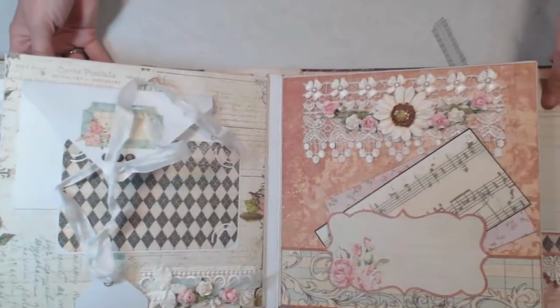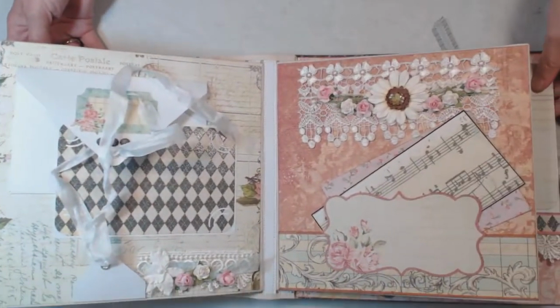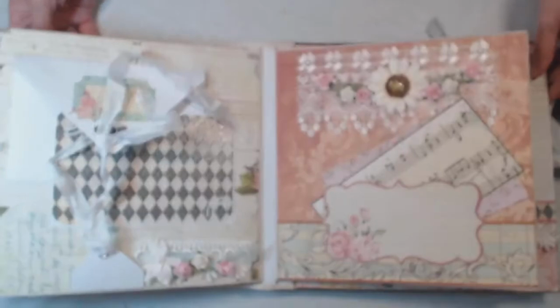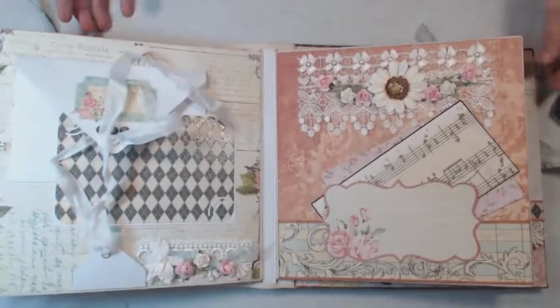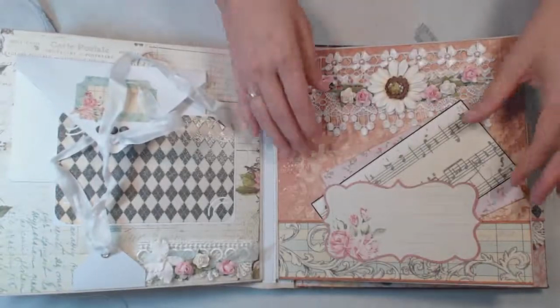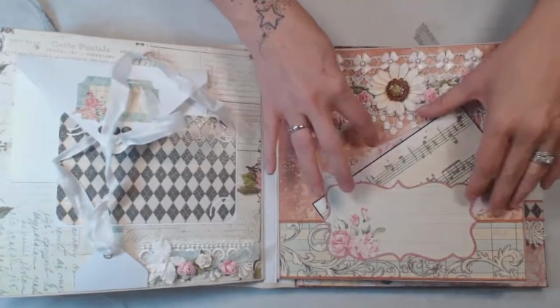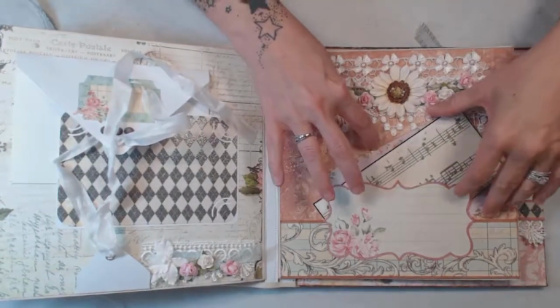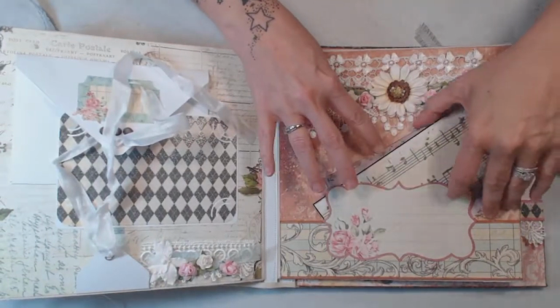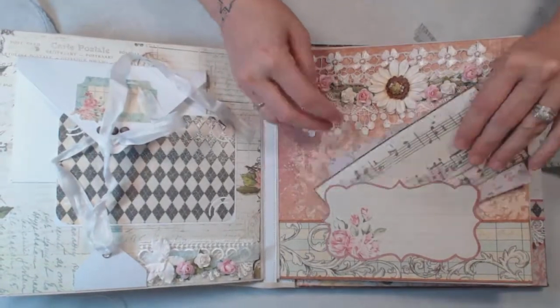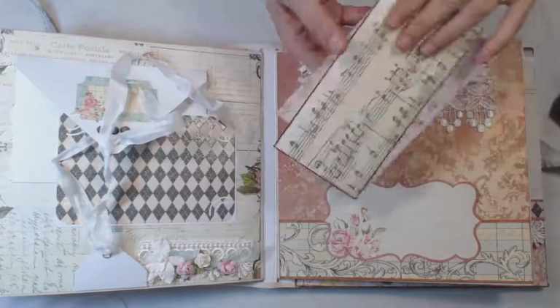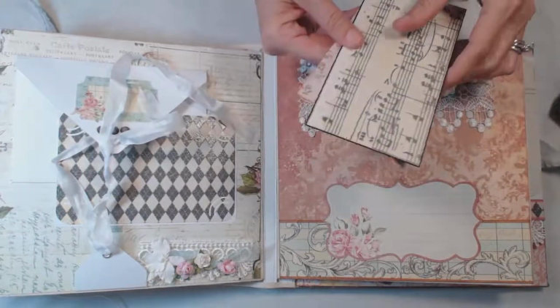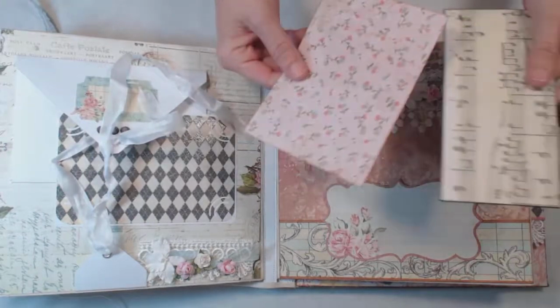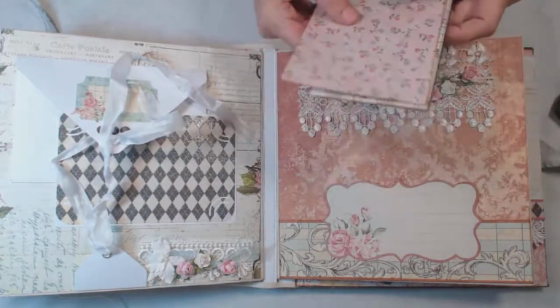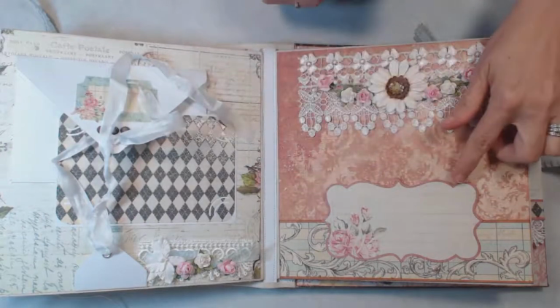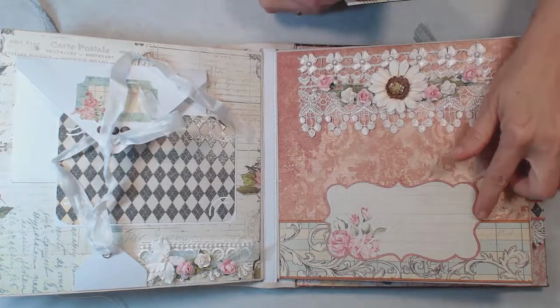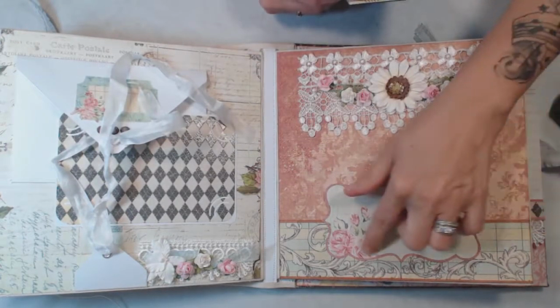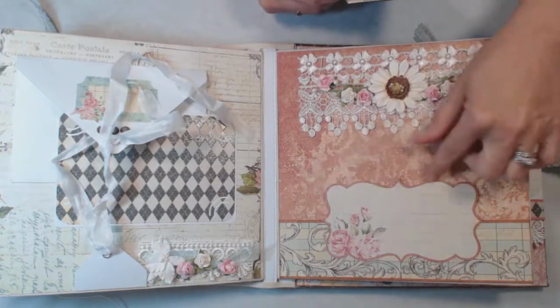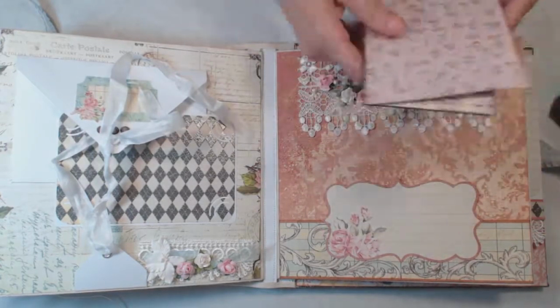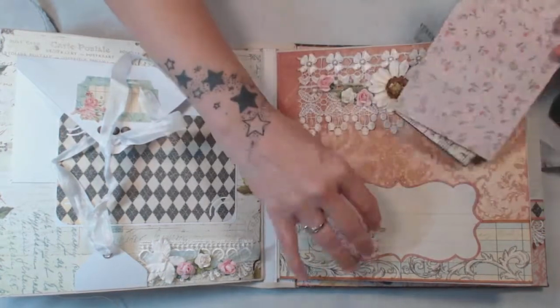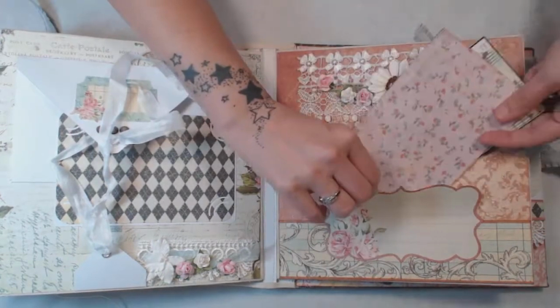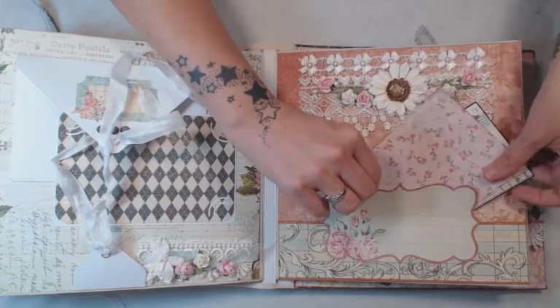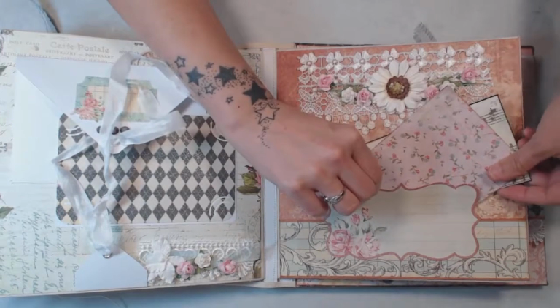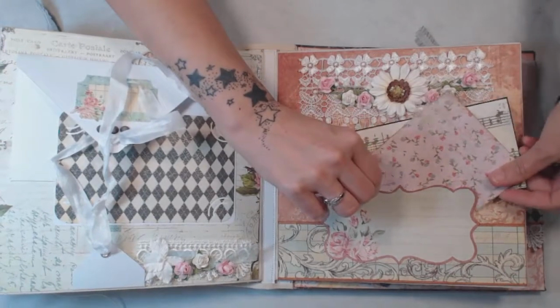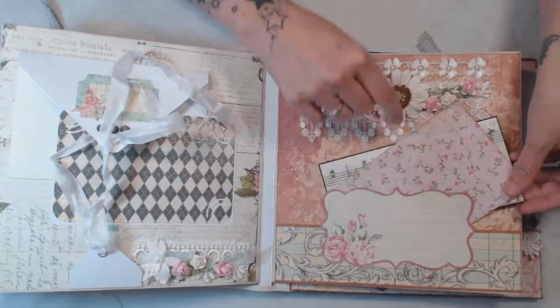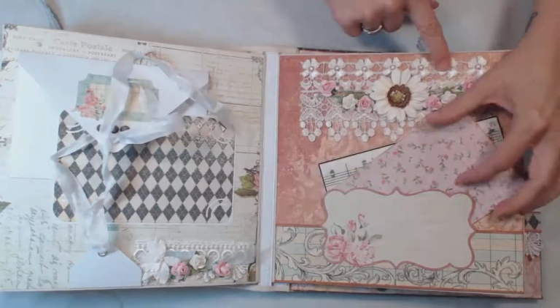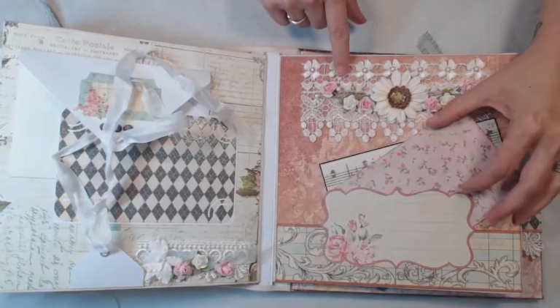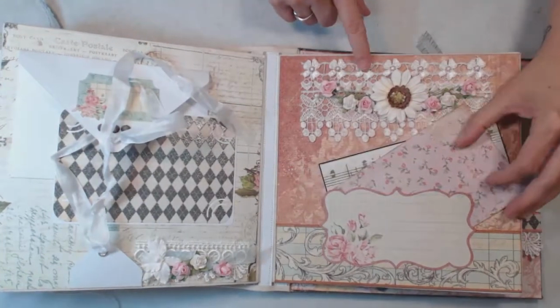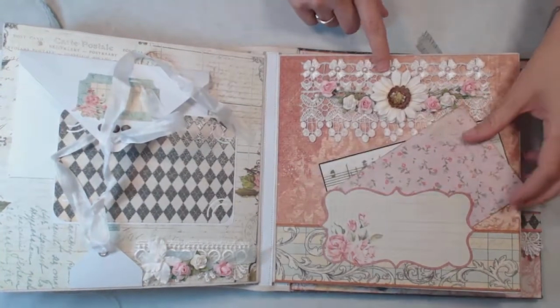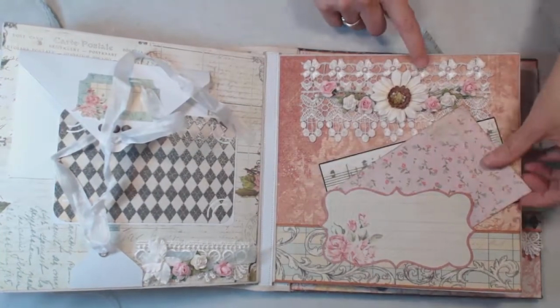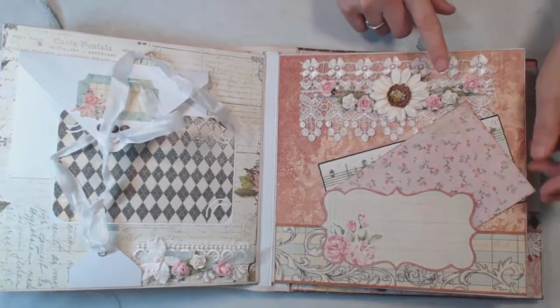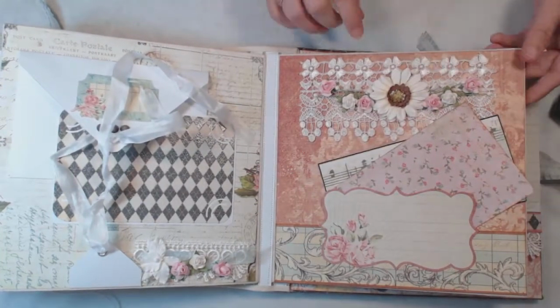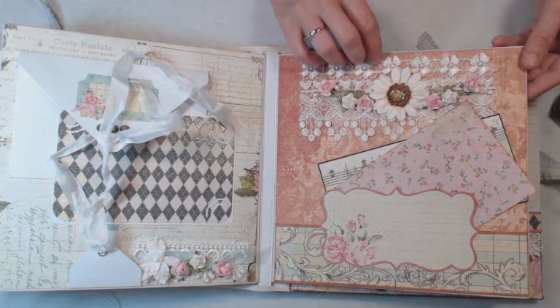On this page we have a pocket with some photo mats and we have a cut-apart here from the collection. Some more lace — I think that's Martha Stewart lace — and flowers.